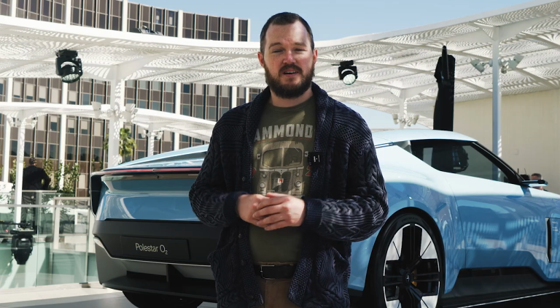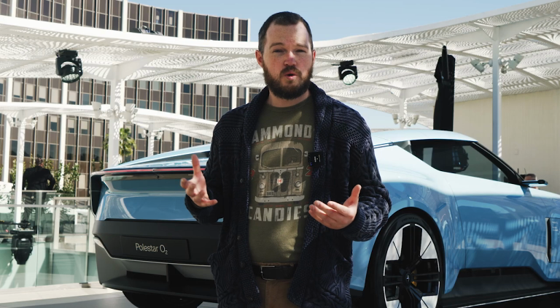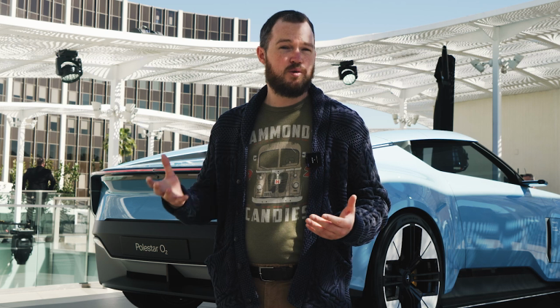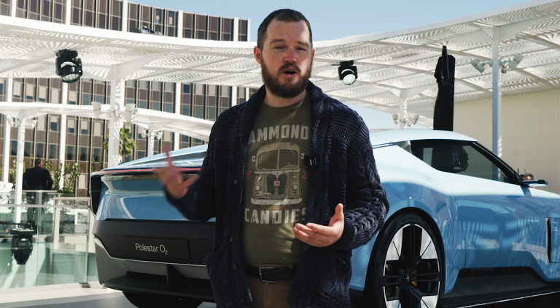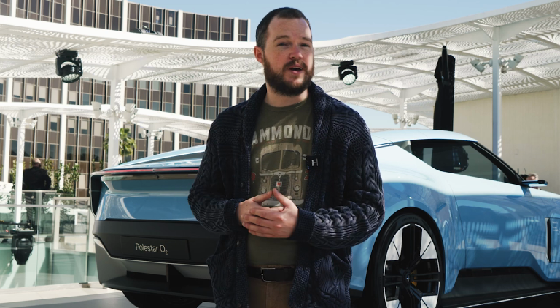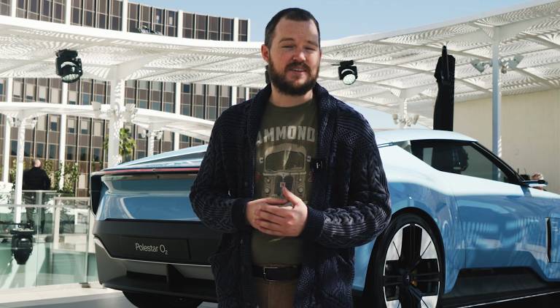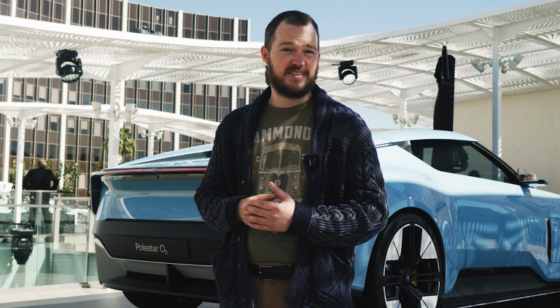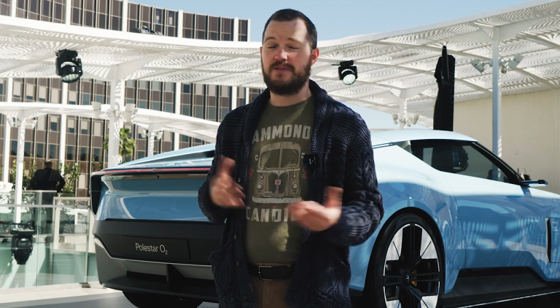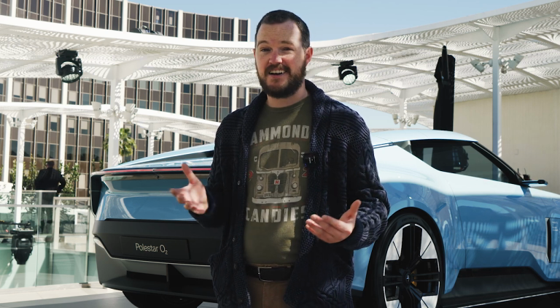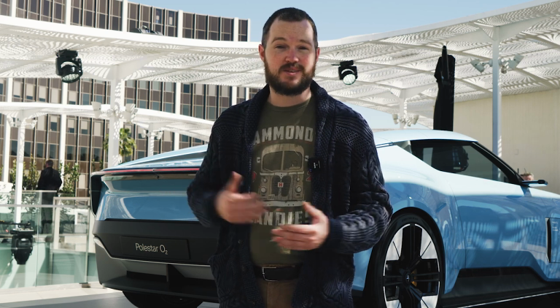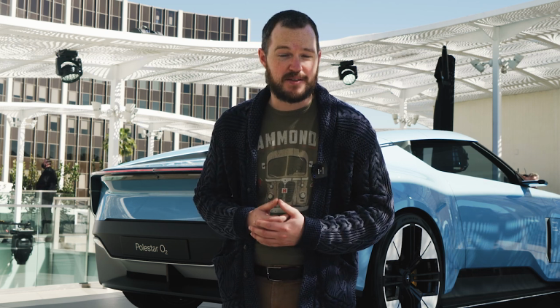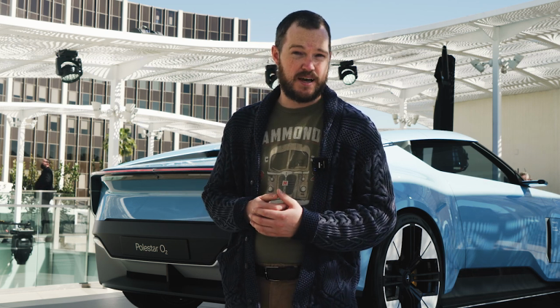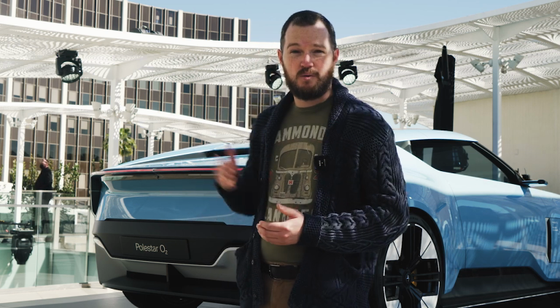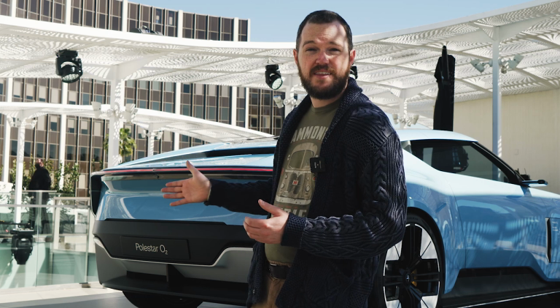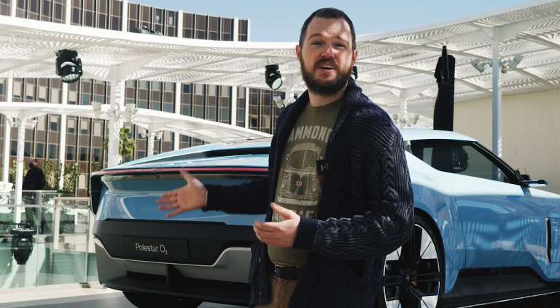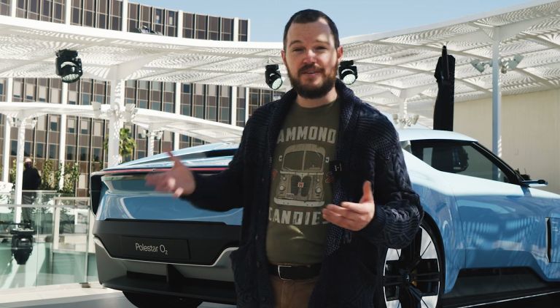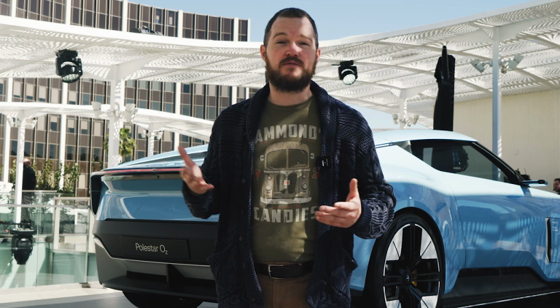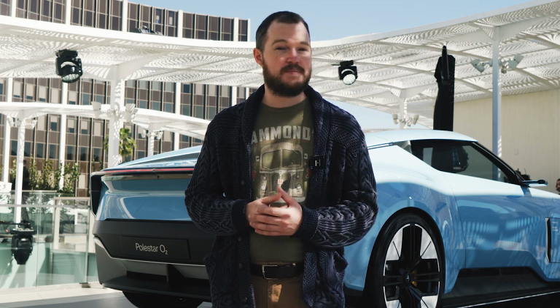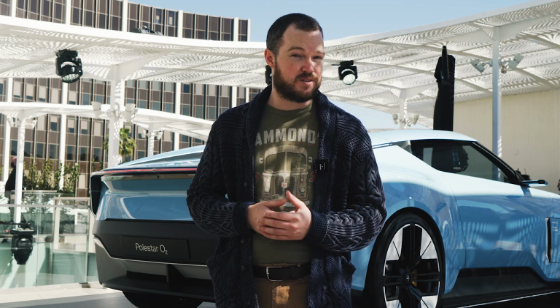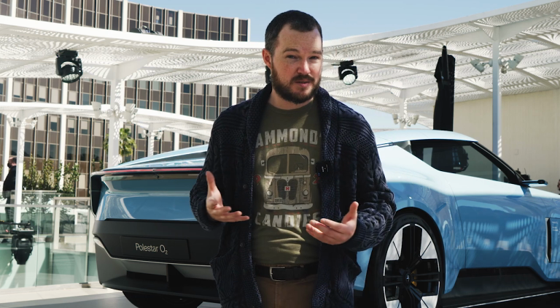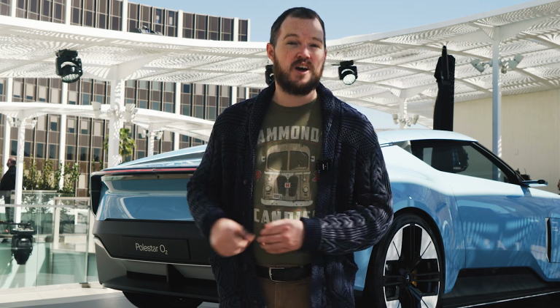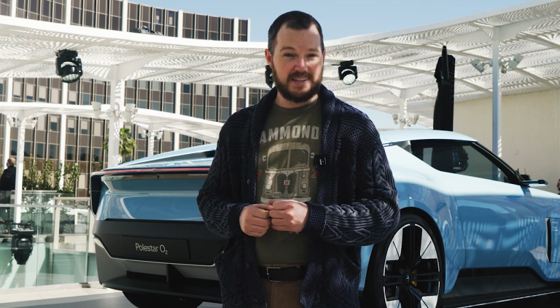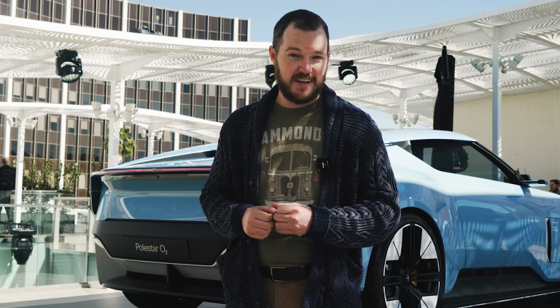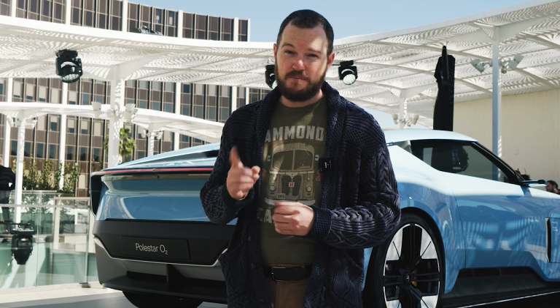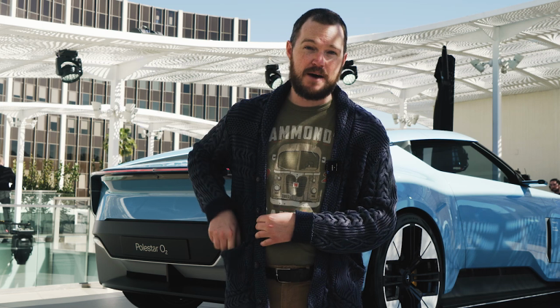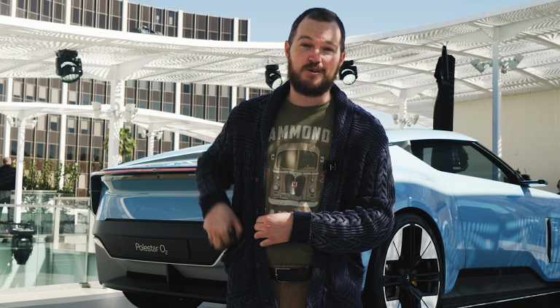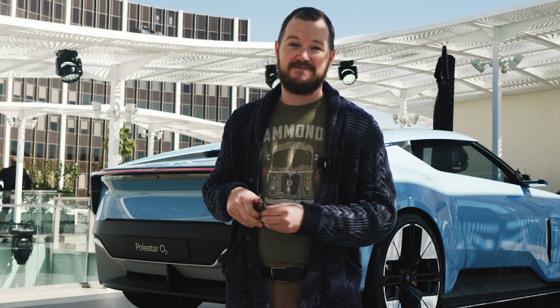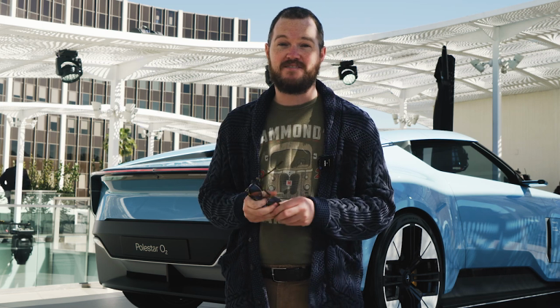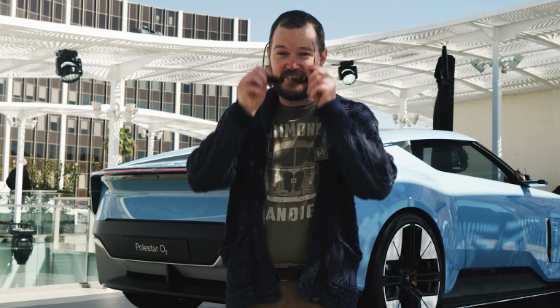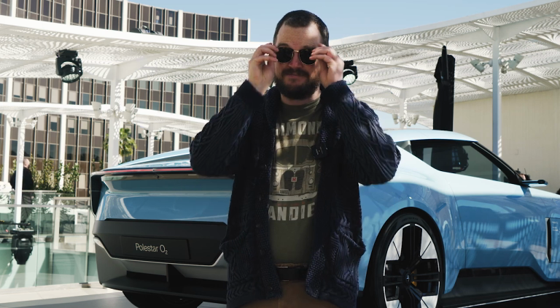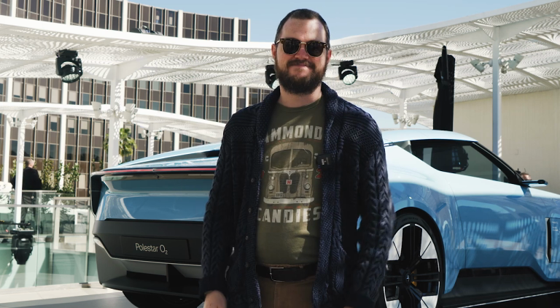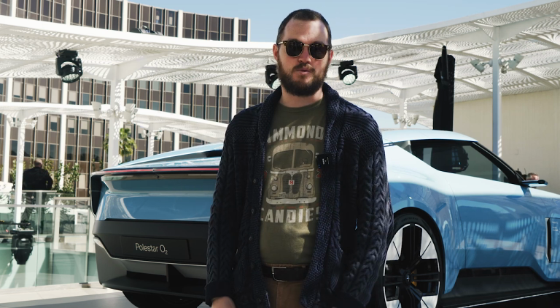Of course, the Polestar O2 is just a design study — but then again, that's what they said about the Precept. Whether or not this vehicle previews a forthcoming Polestar 6 model remains to be seen, but if it happens, don't worry — I've got my sunglasses ready. Thanks for watching.